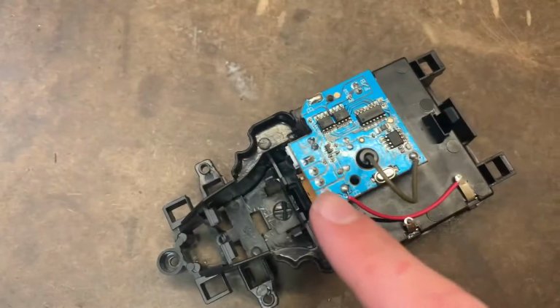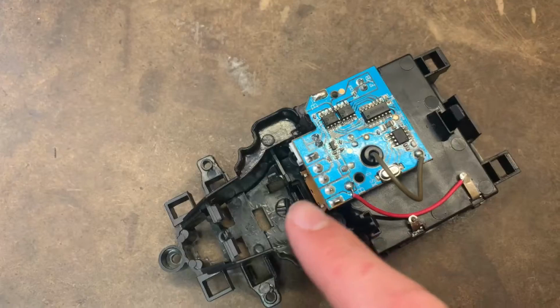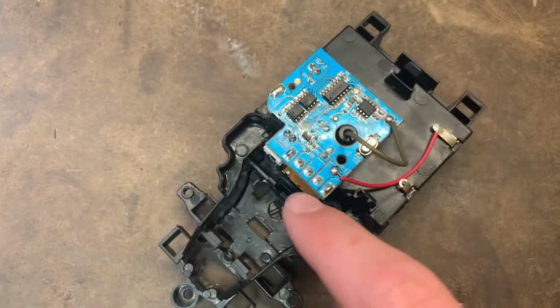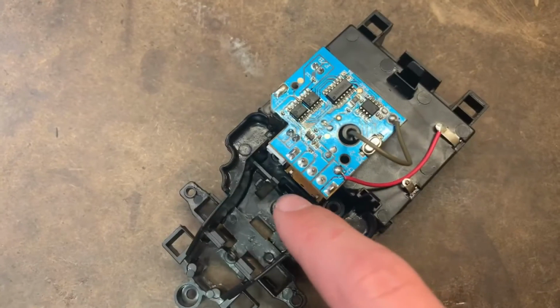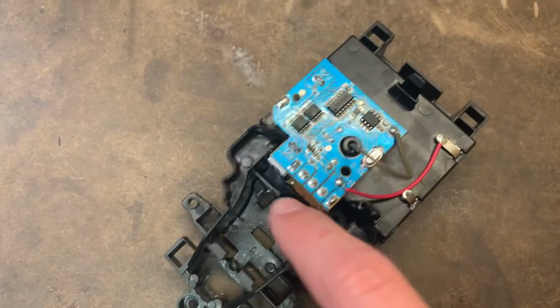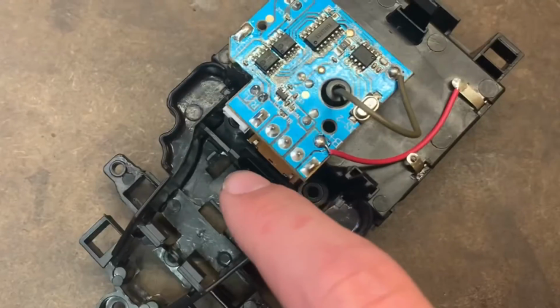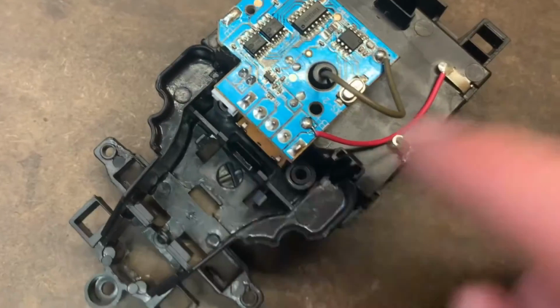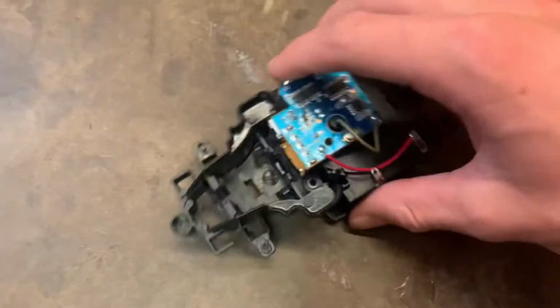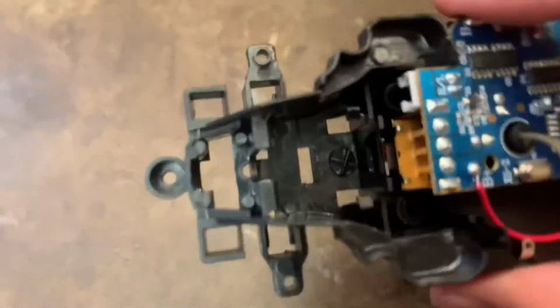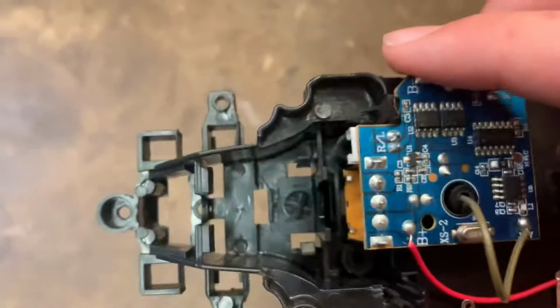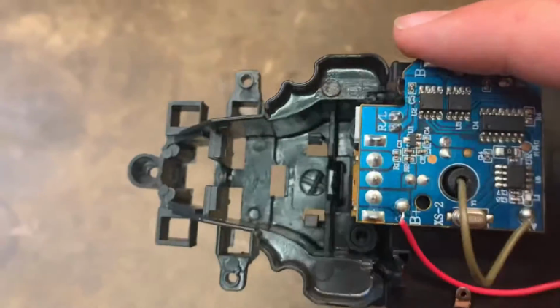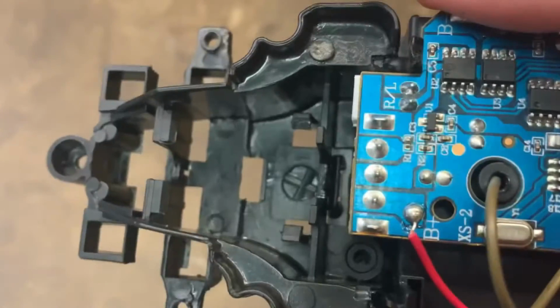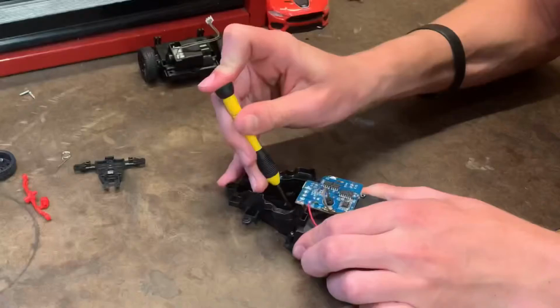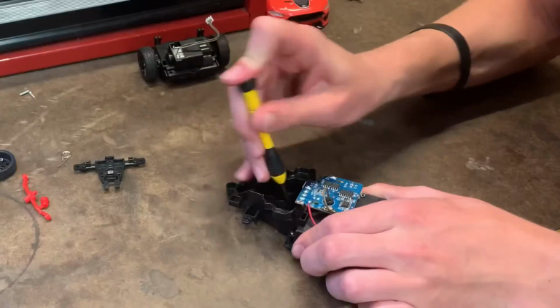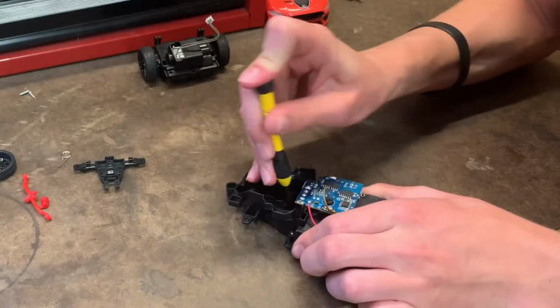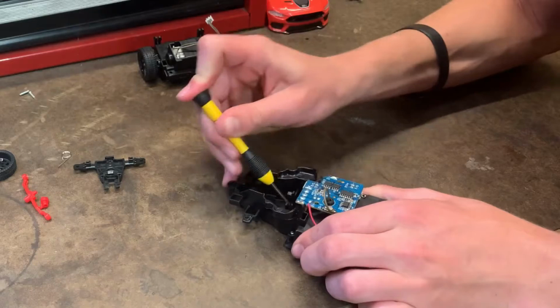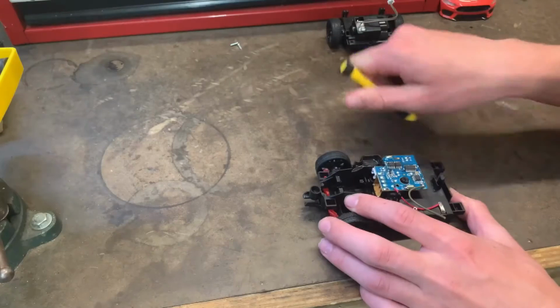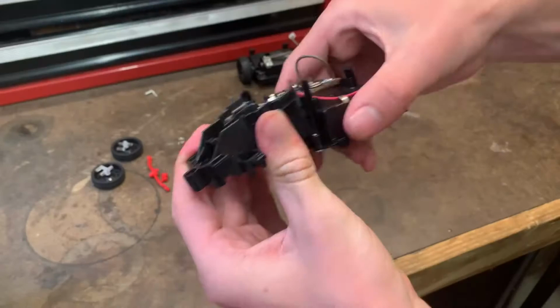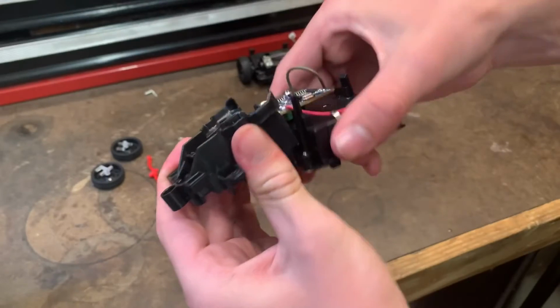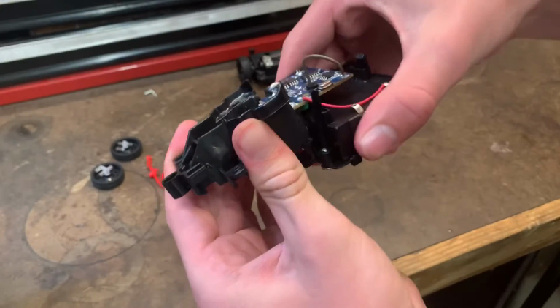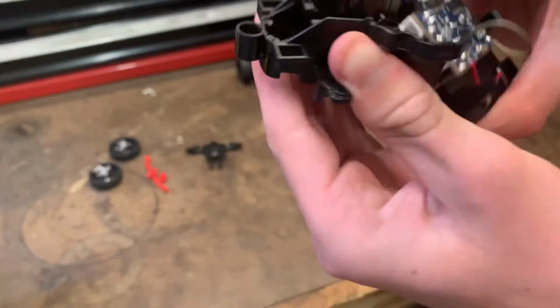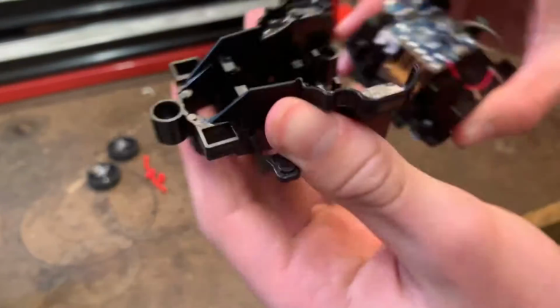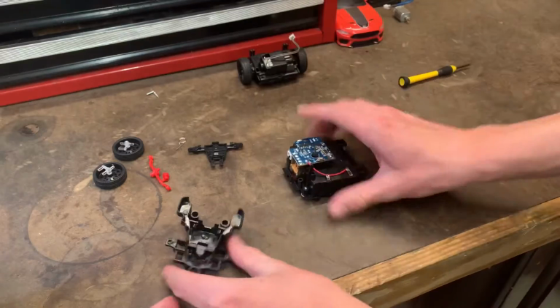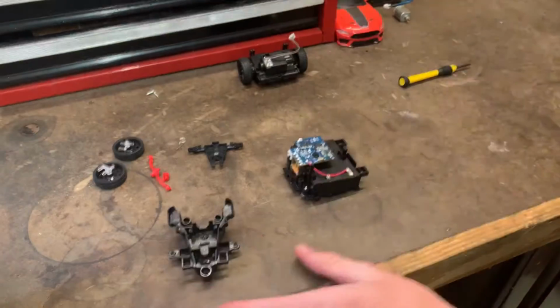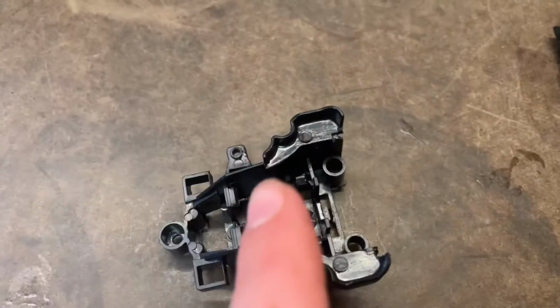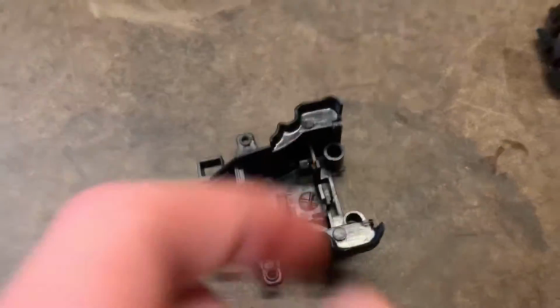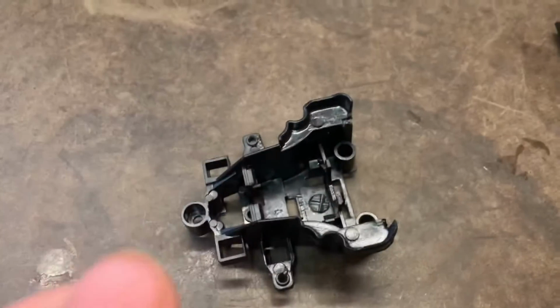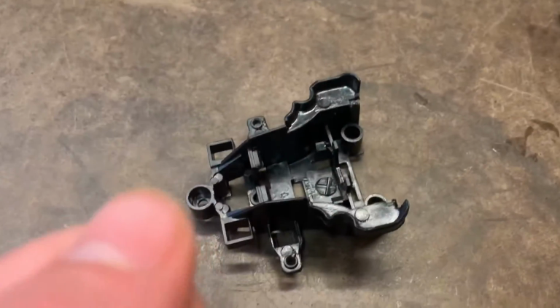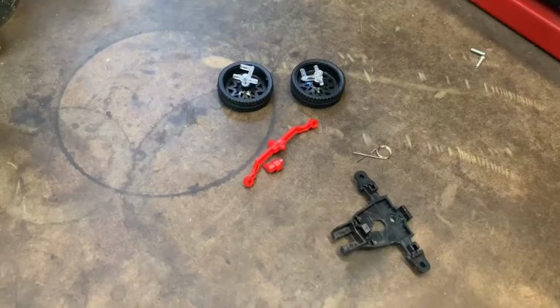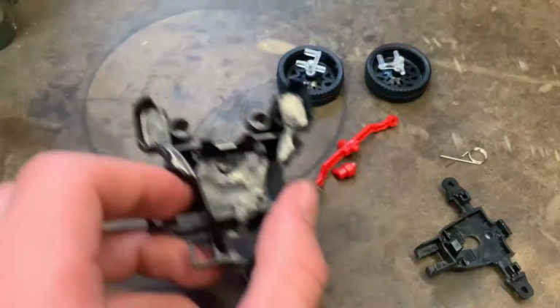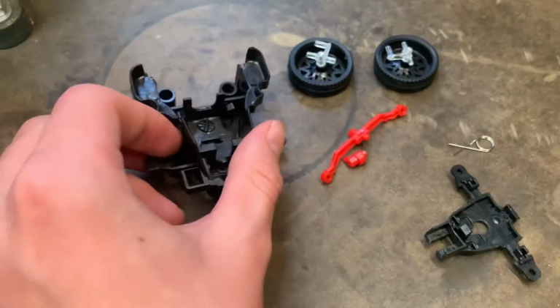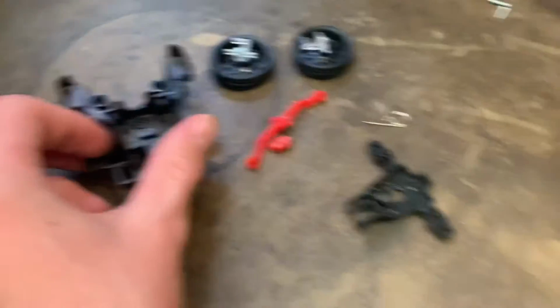Now that we can take a closer look at the front of this thing, we actually might be able to take it out. Yes, we can. Now we can just set this over here.